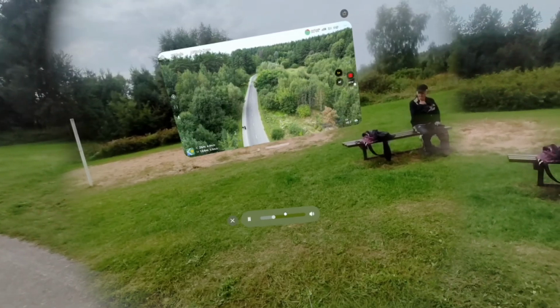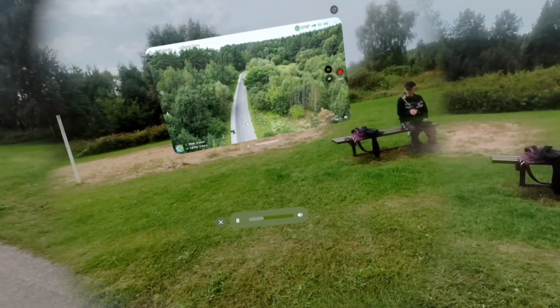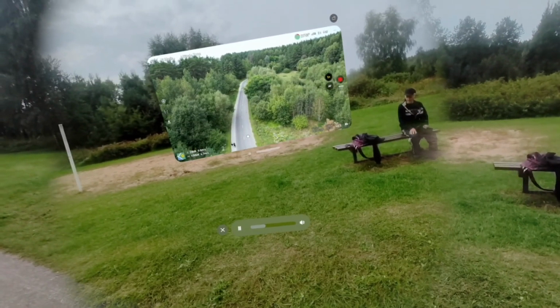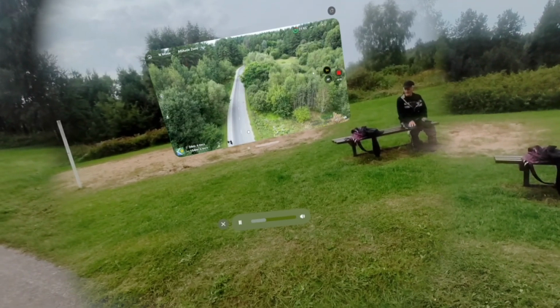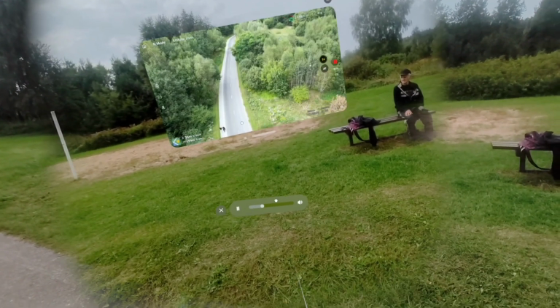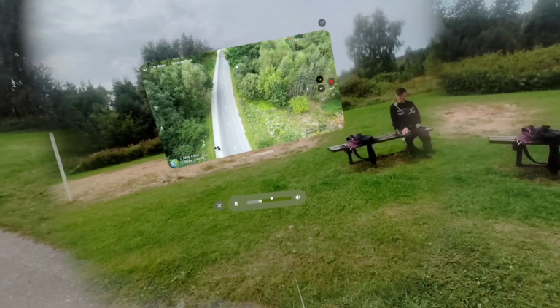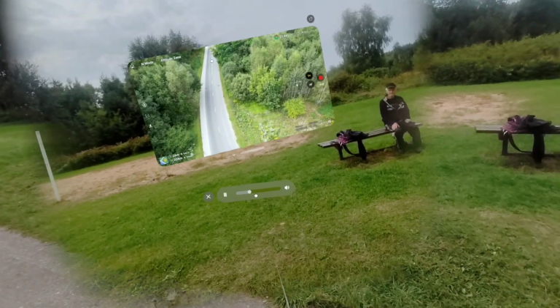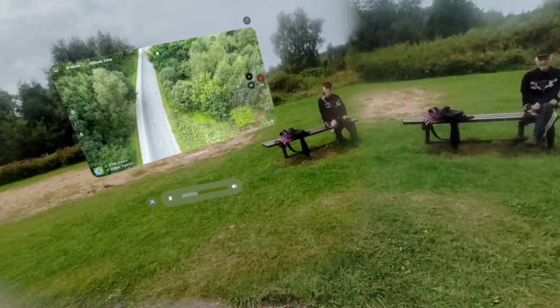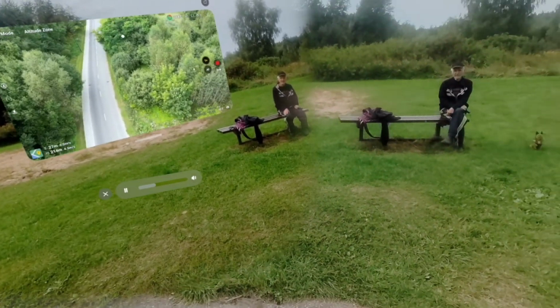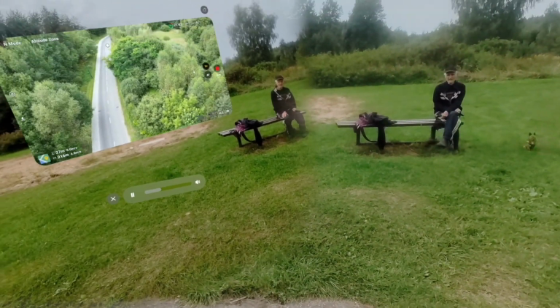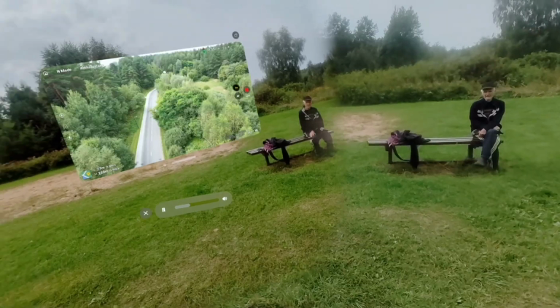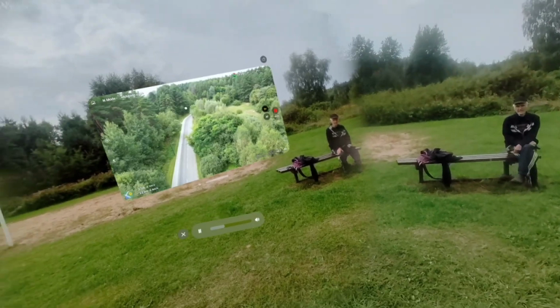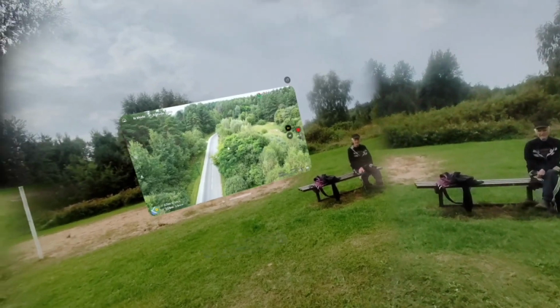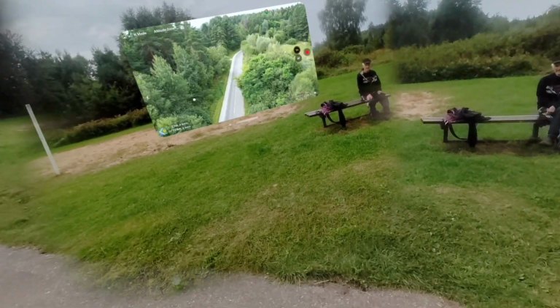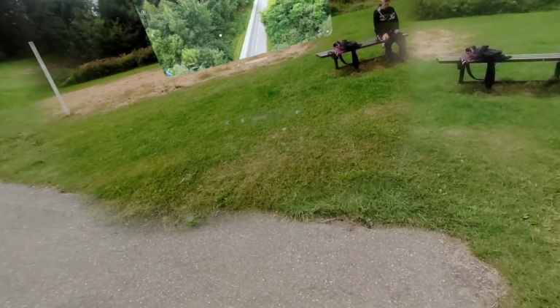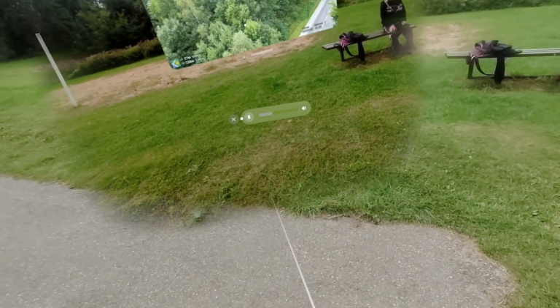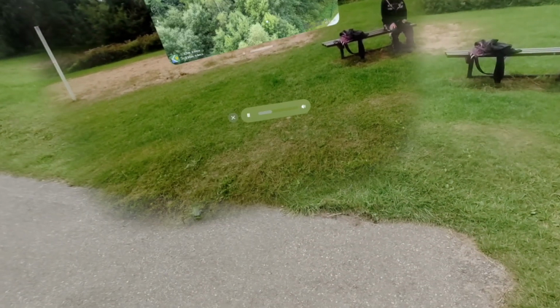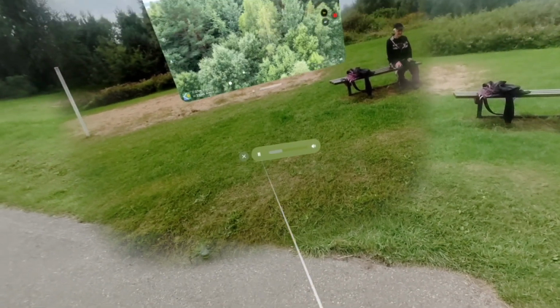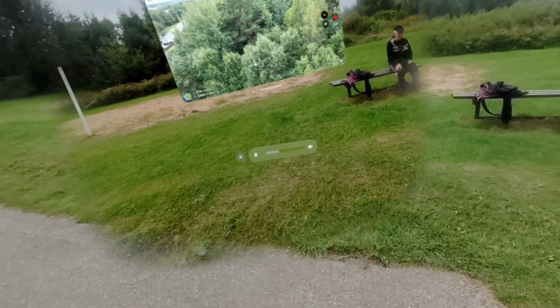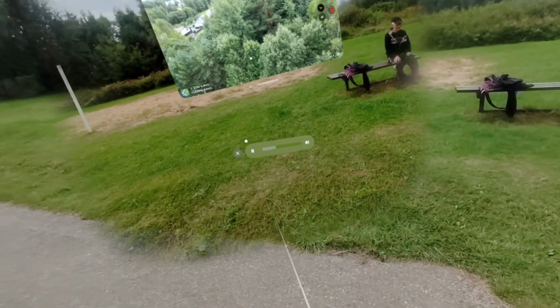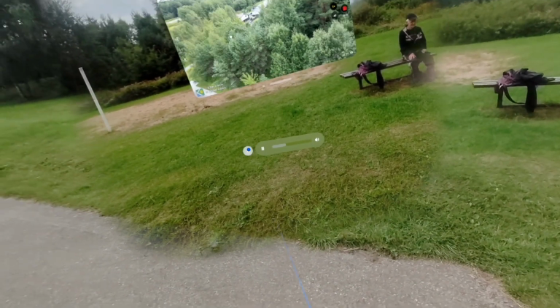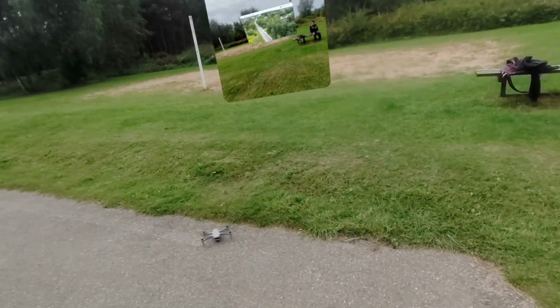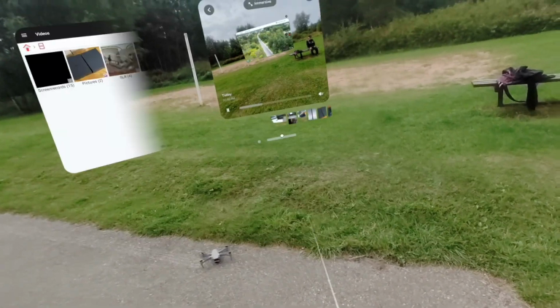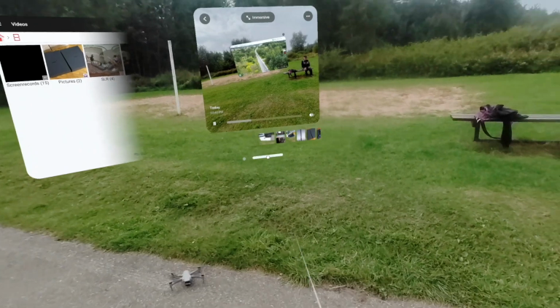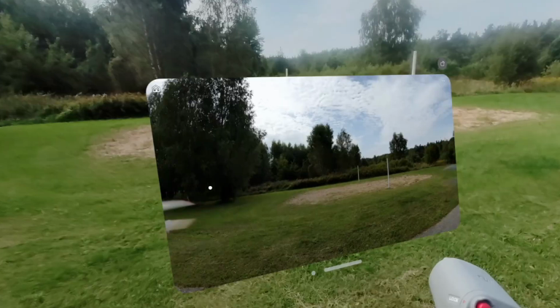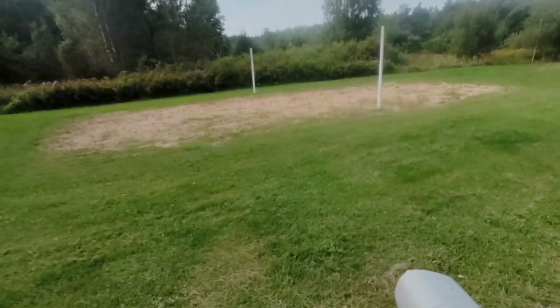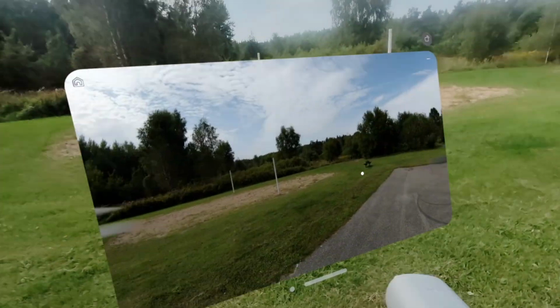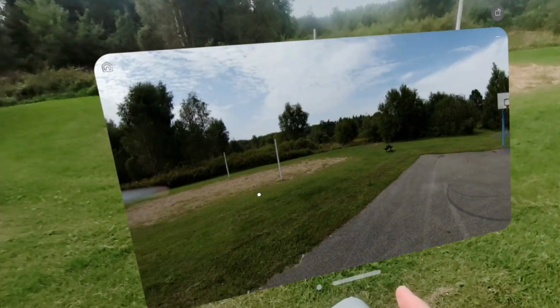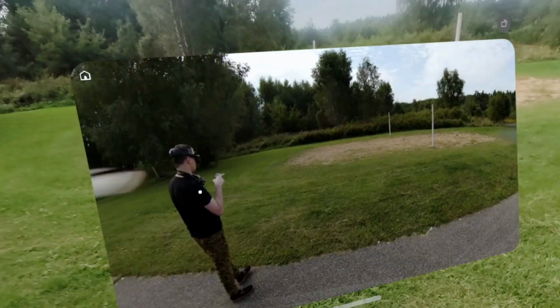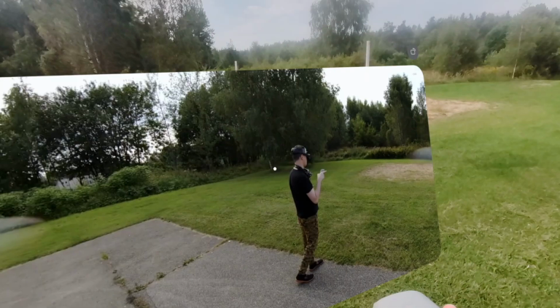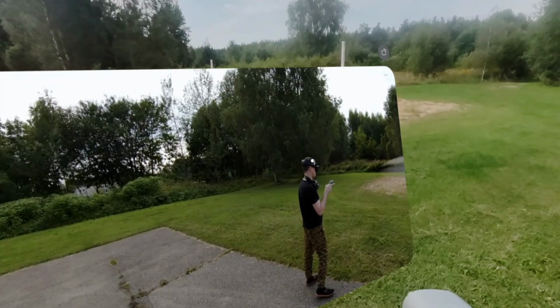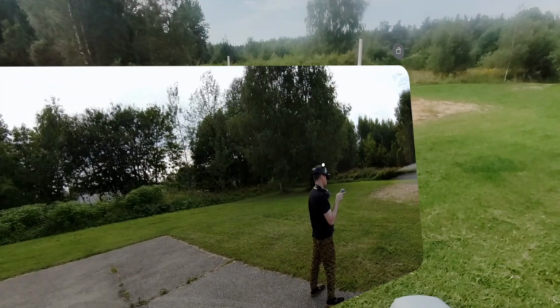I accidentally cloned a random grandpa sitting on a bench in mixed reality and I could not even tell which one of them was the real person. And this is the first headset that actually works with the DJI Fly app out of the box too.